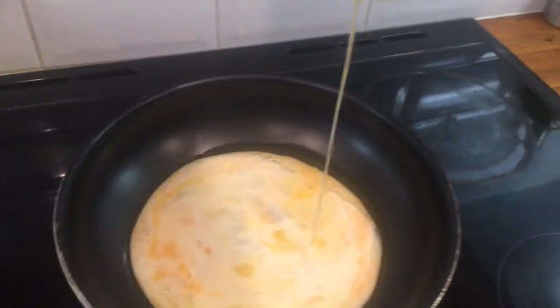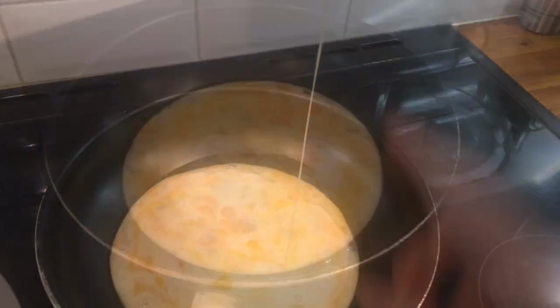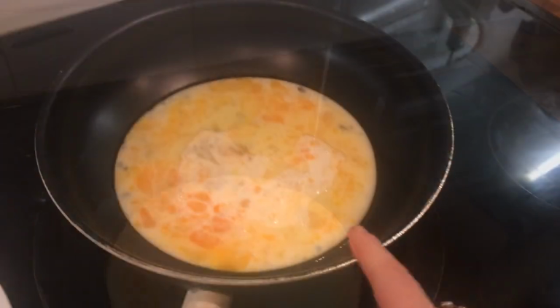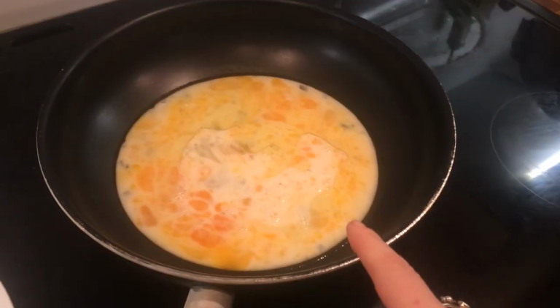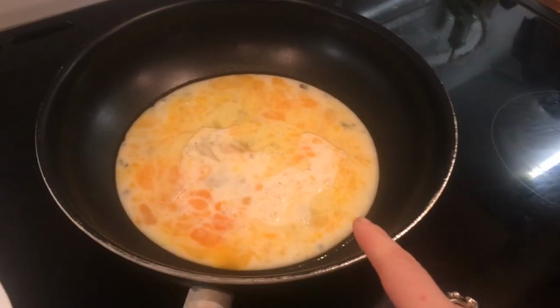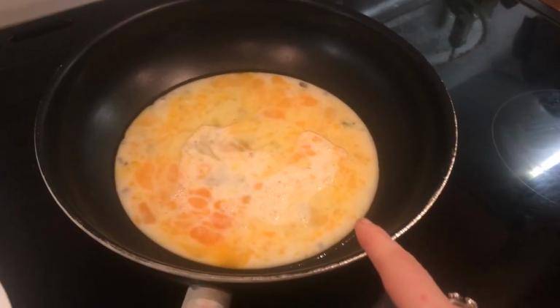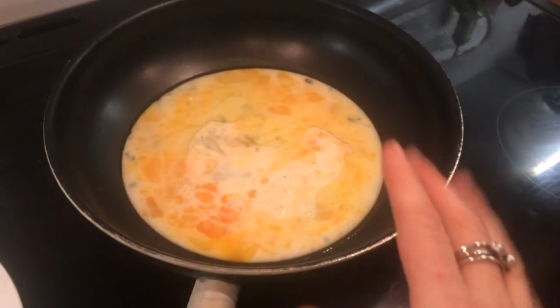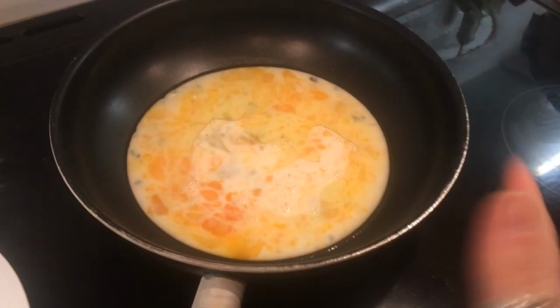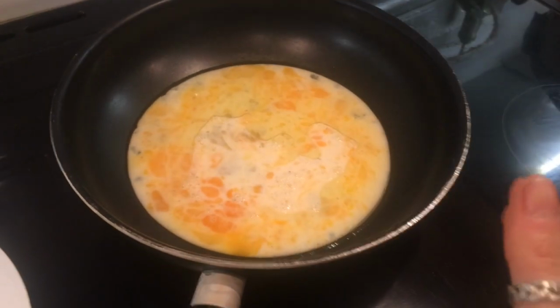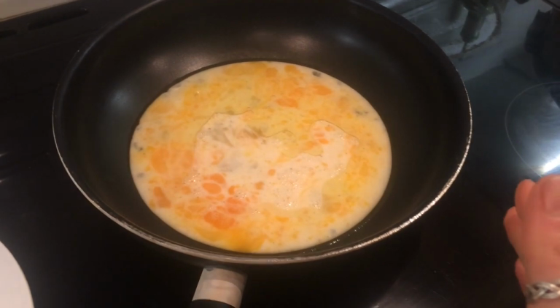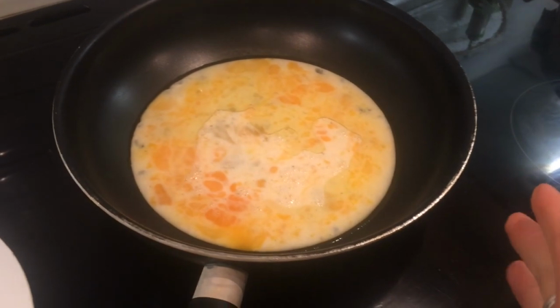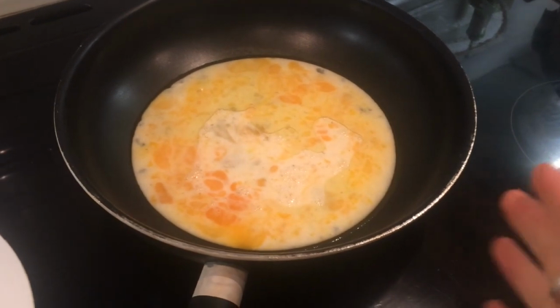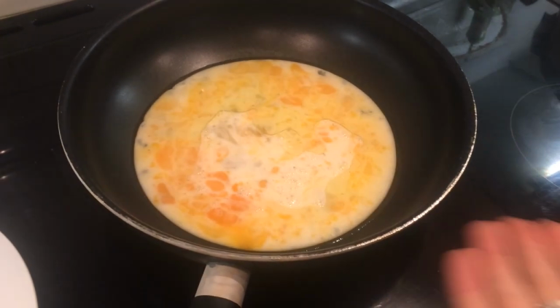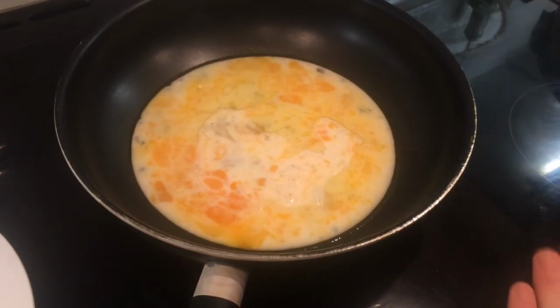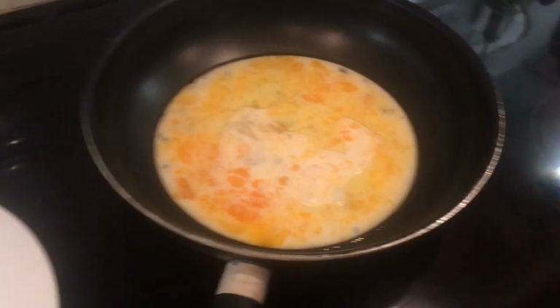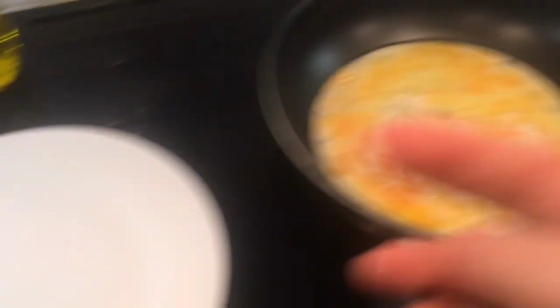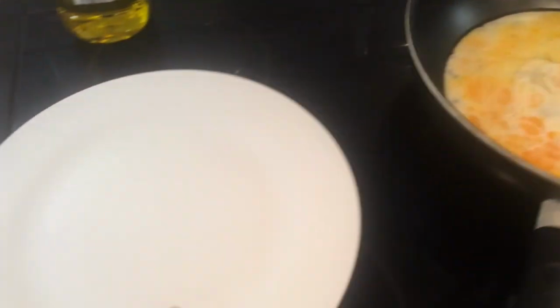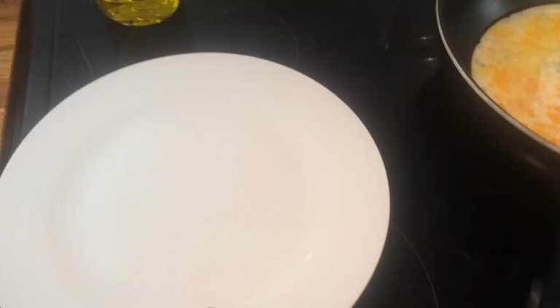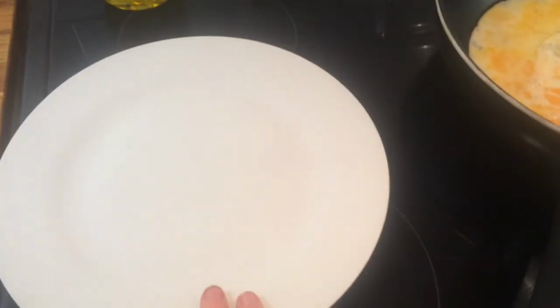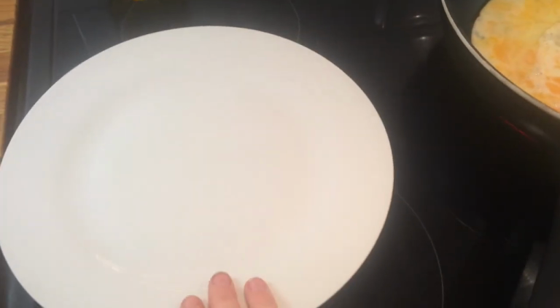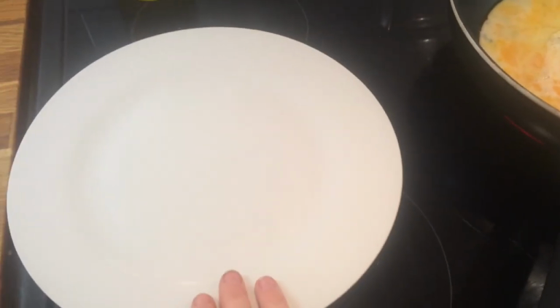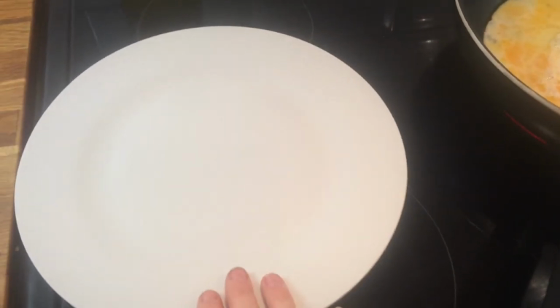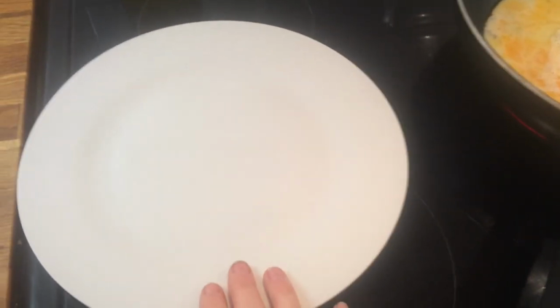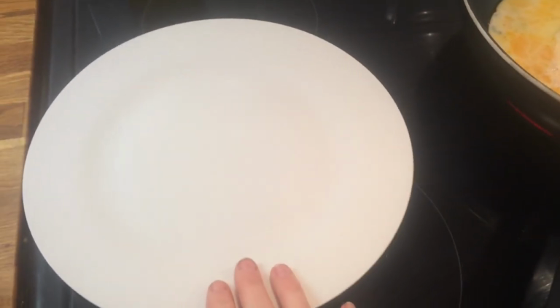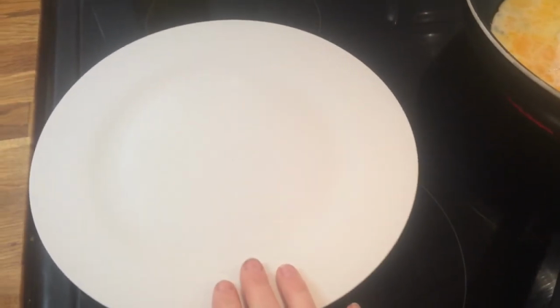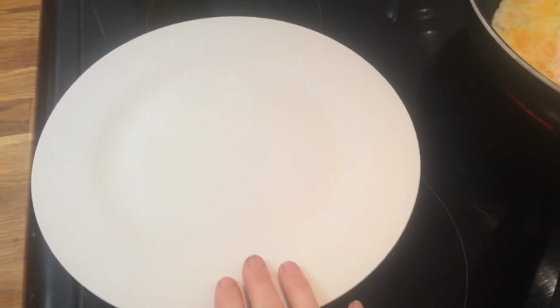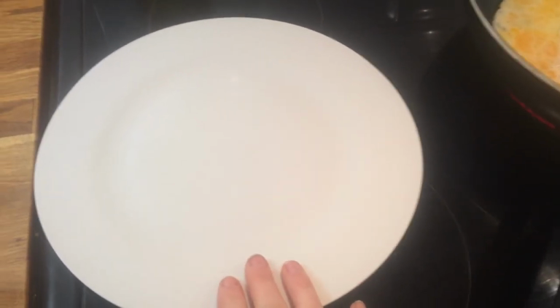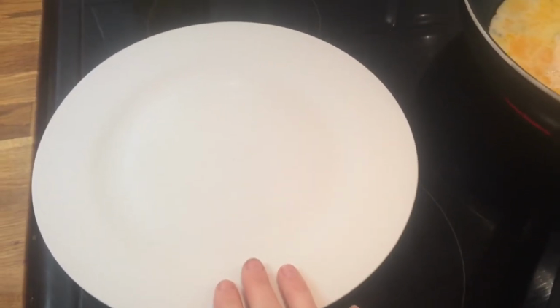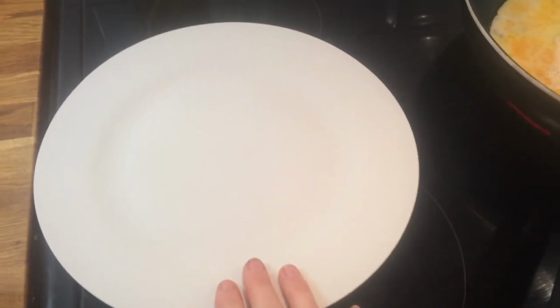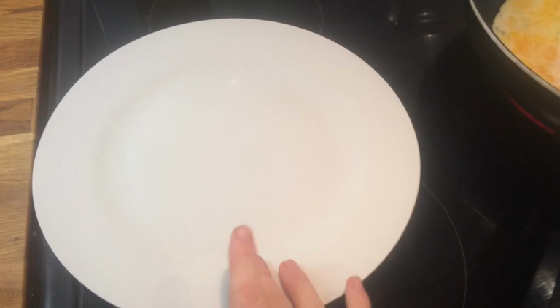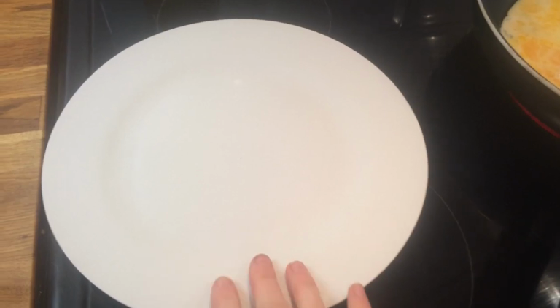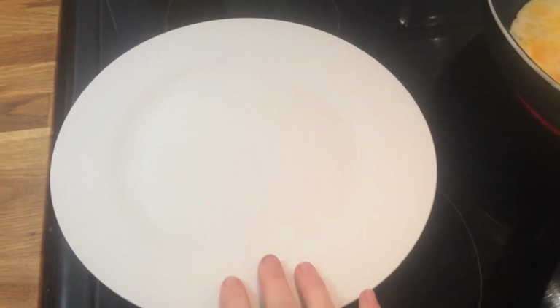While my eggs are cooking I'm just going to wait and scramble them up. I've got a plate for them to sit on once they are done.